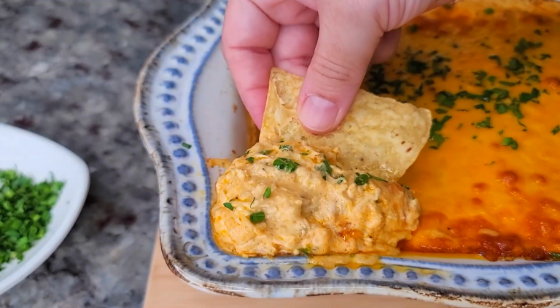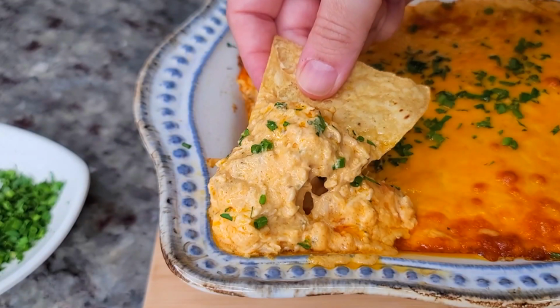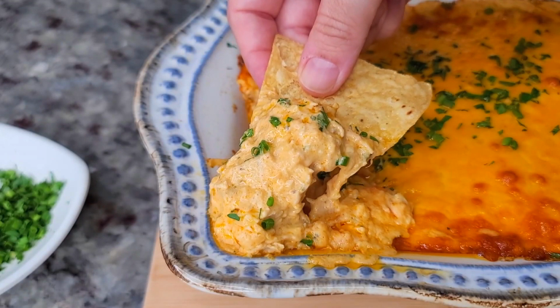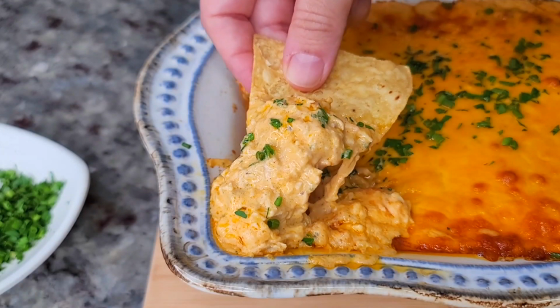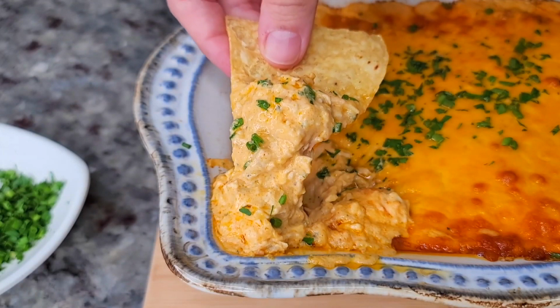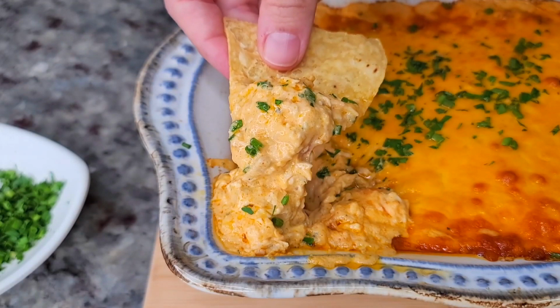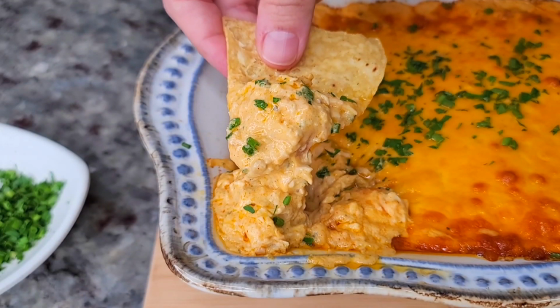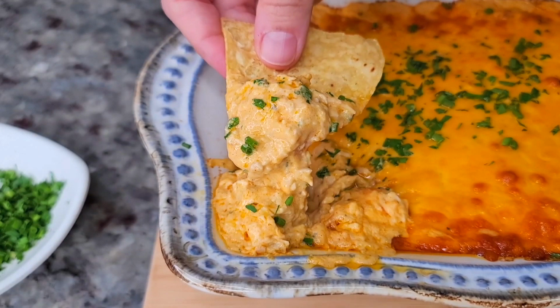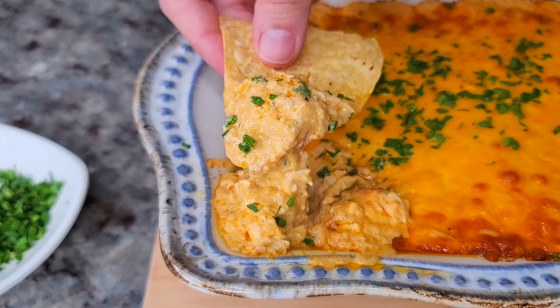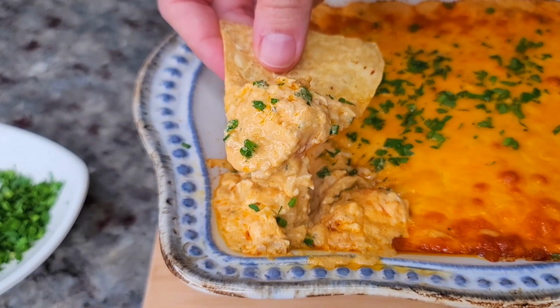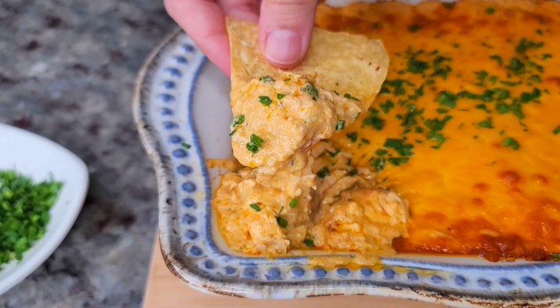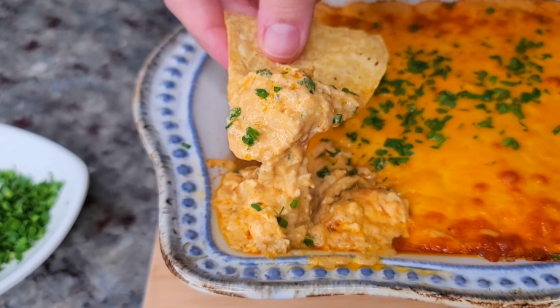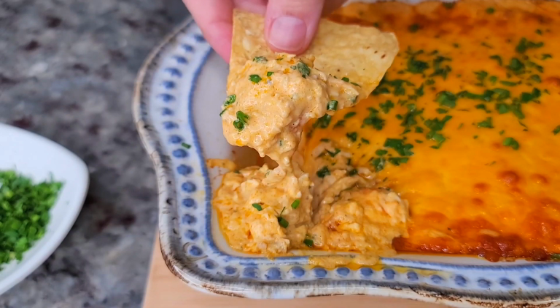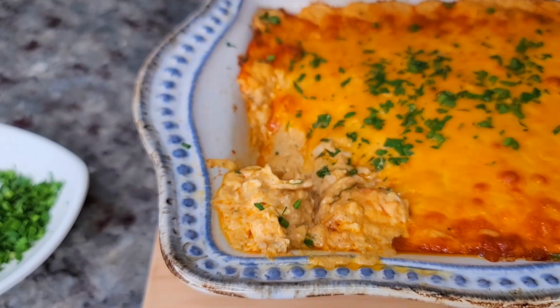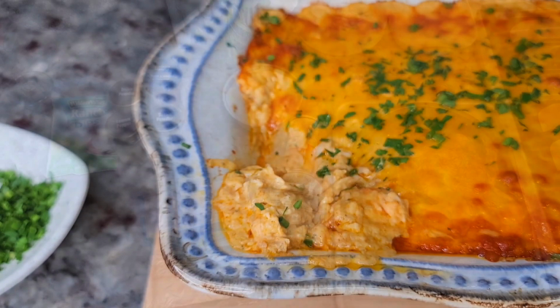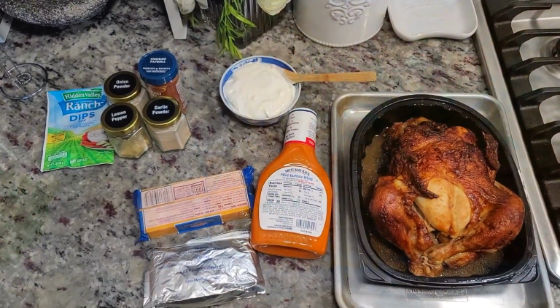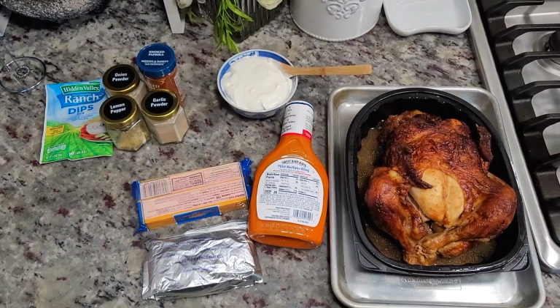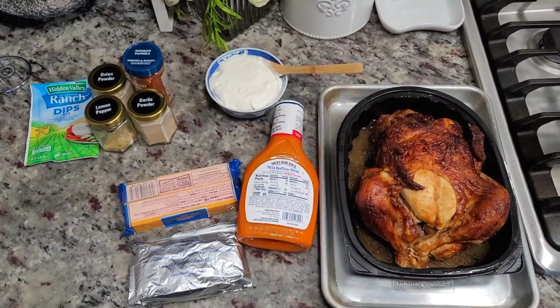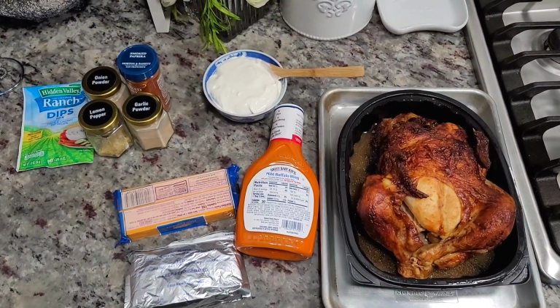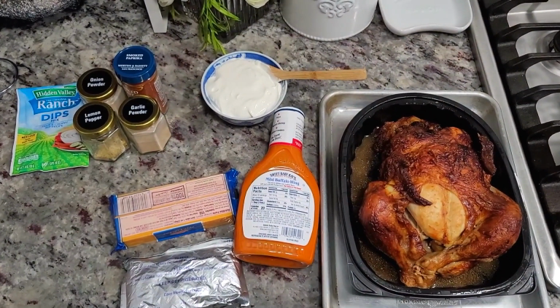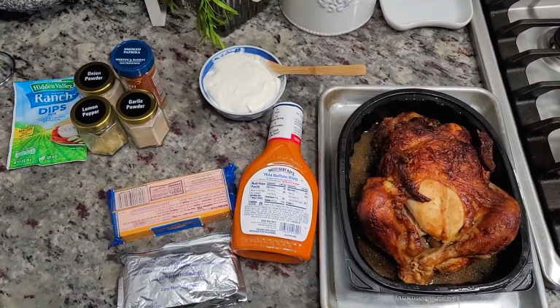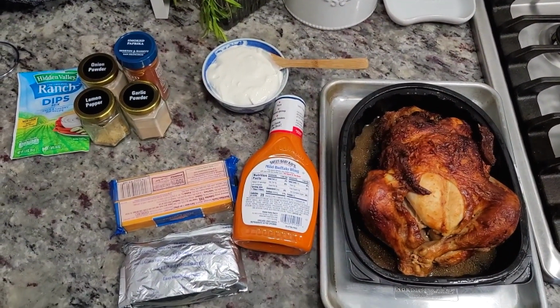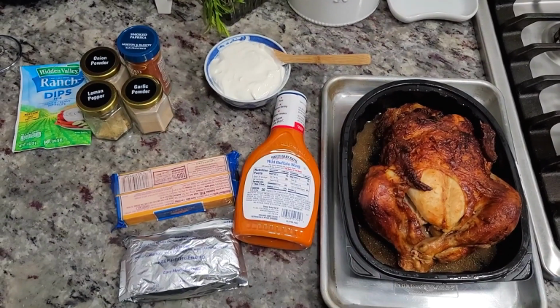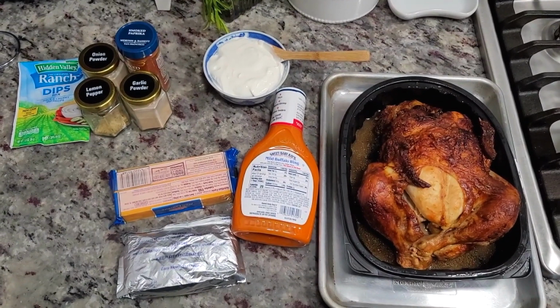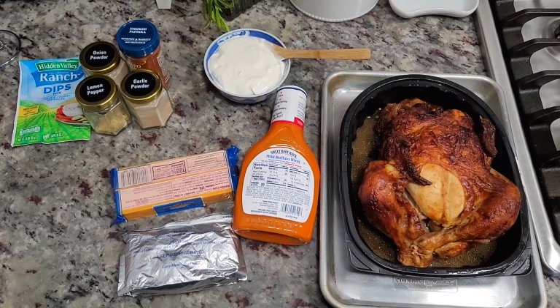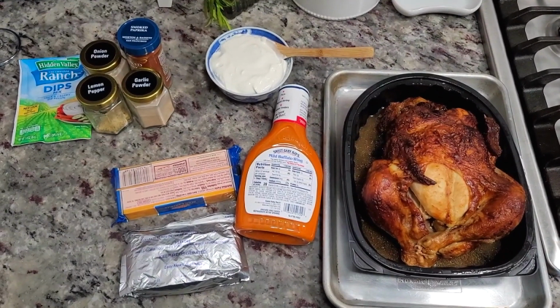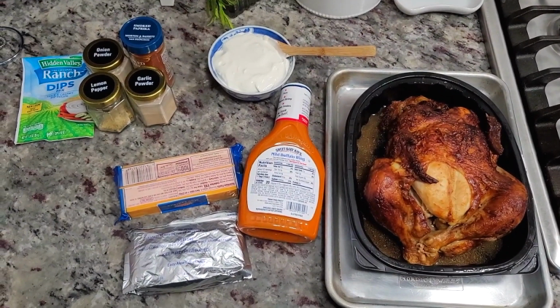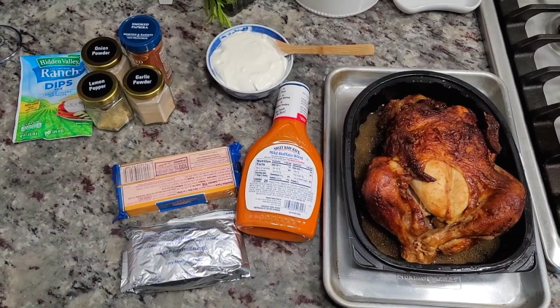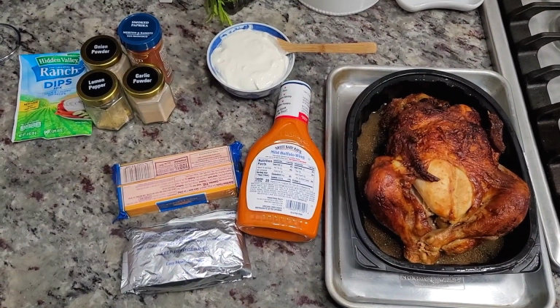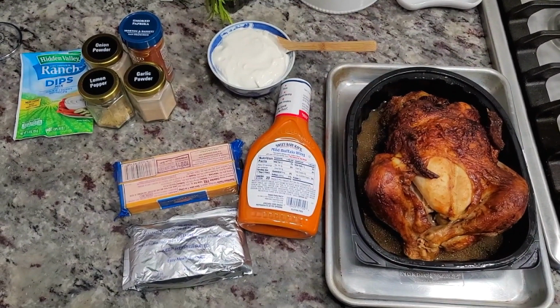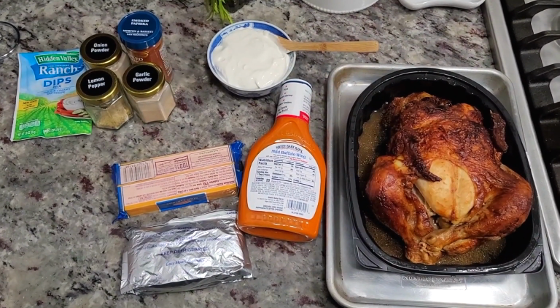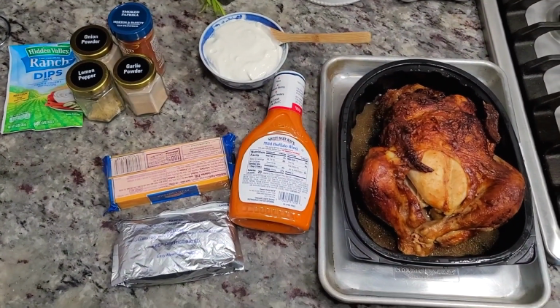Today I'm going to make an amazing buffalo chicken dip. Let's make some buffalo chicken dip — I don't know what you call it, but it's good.